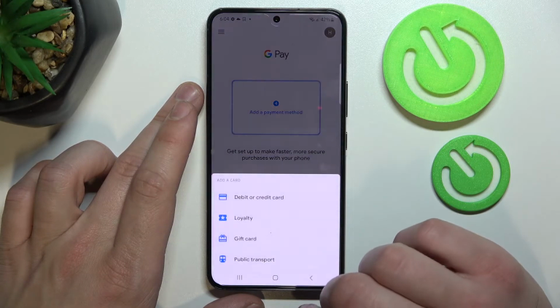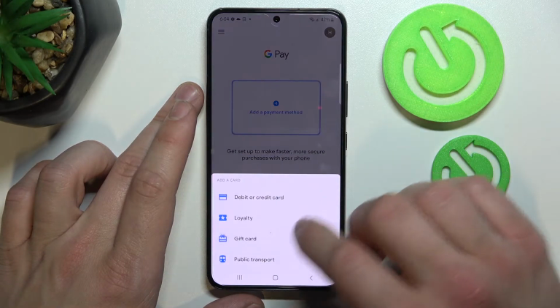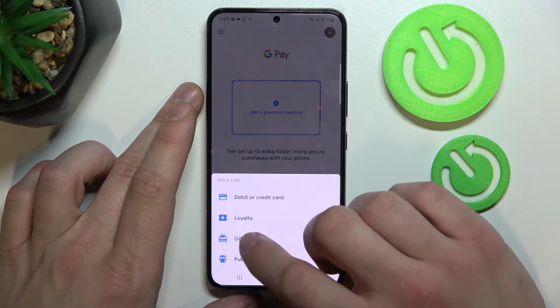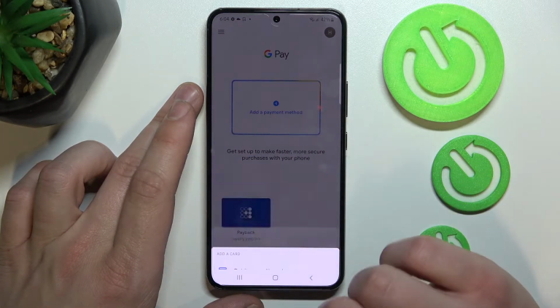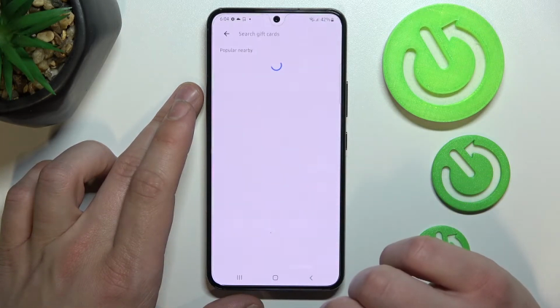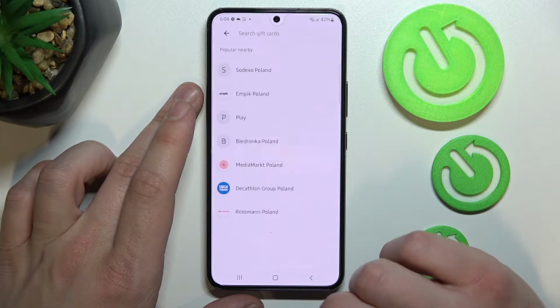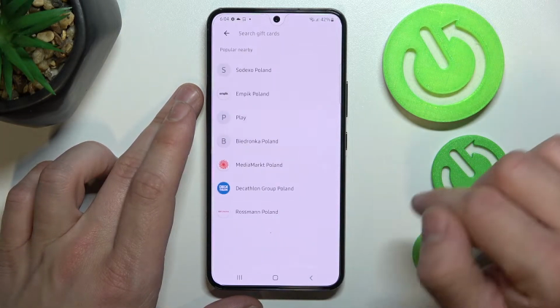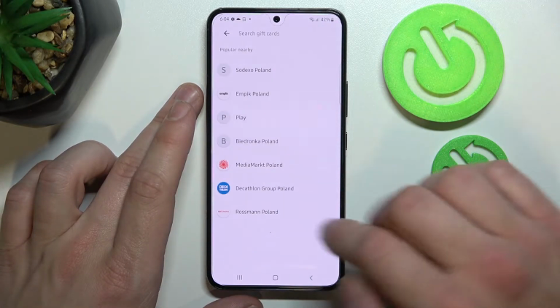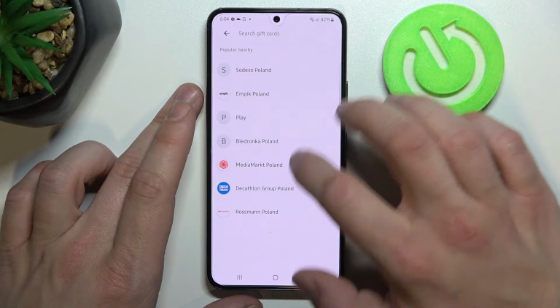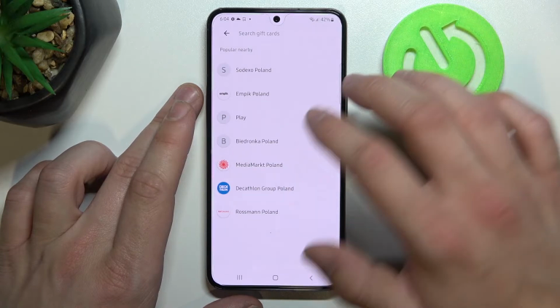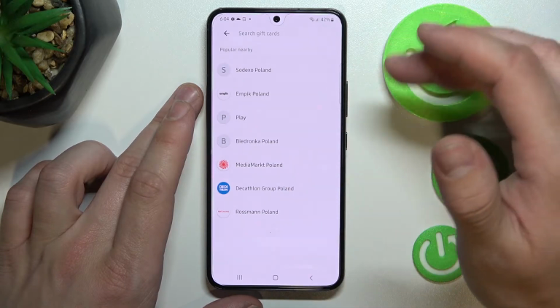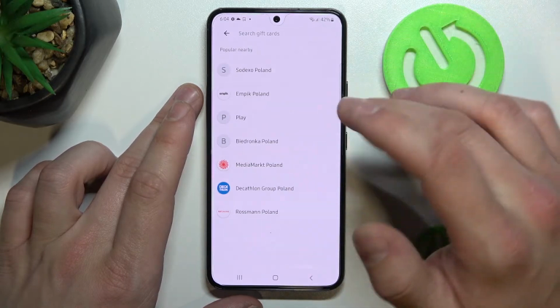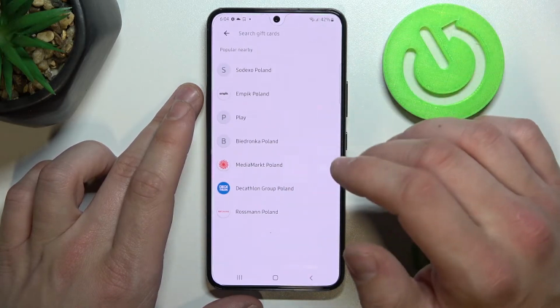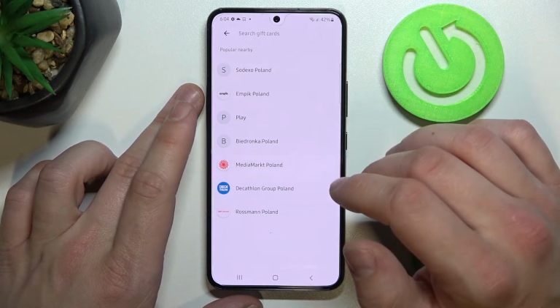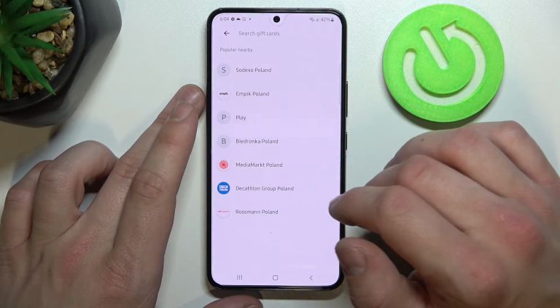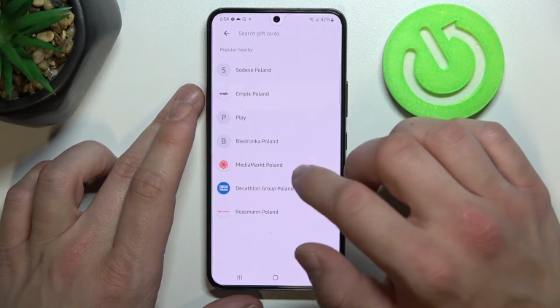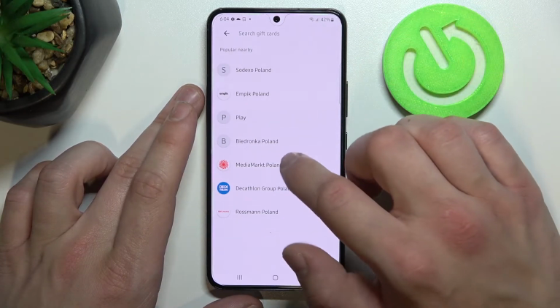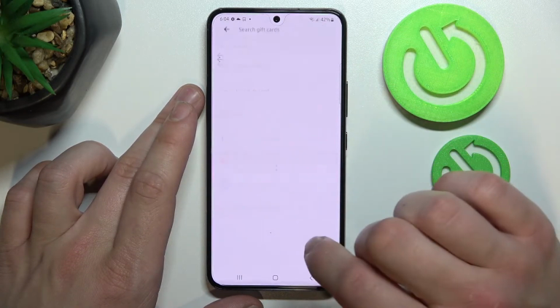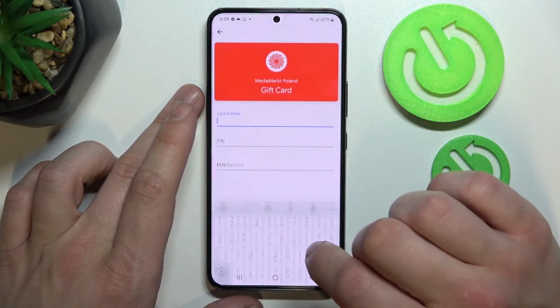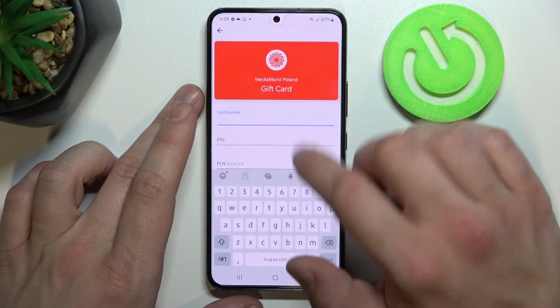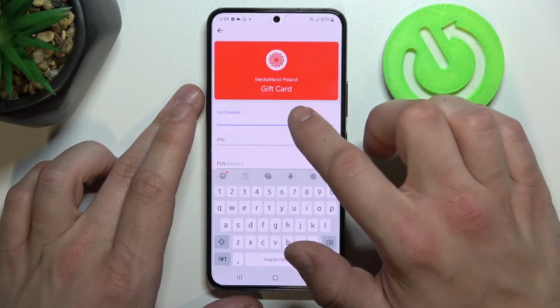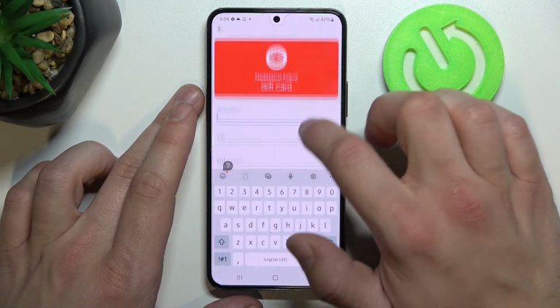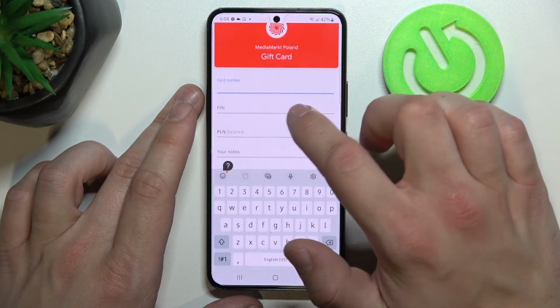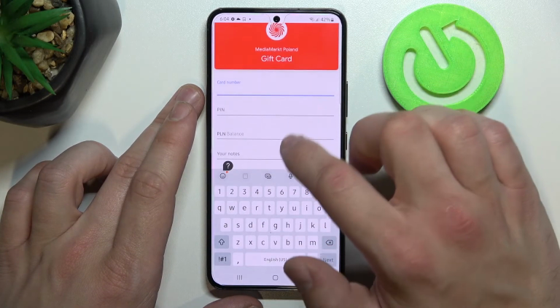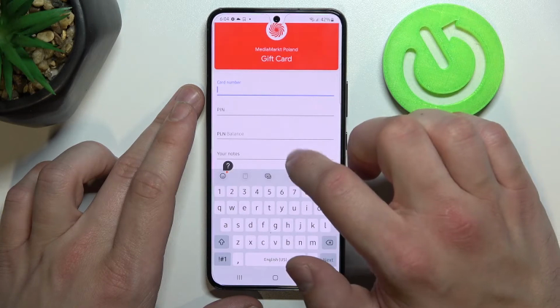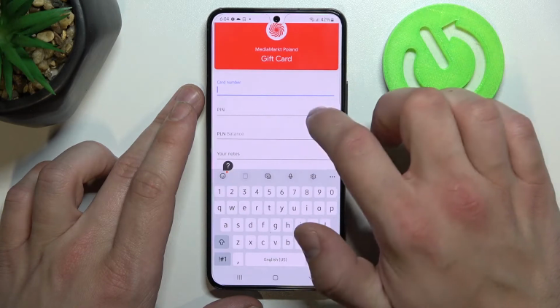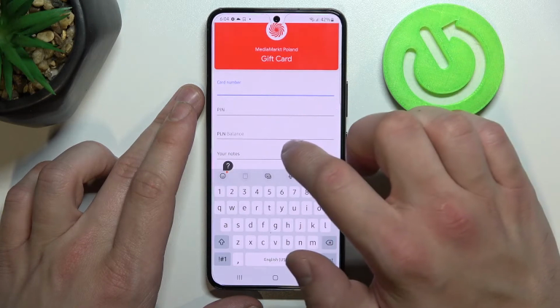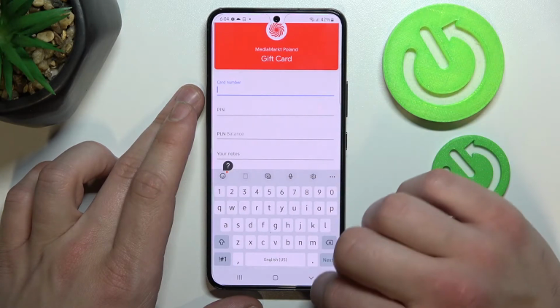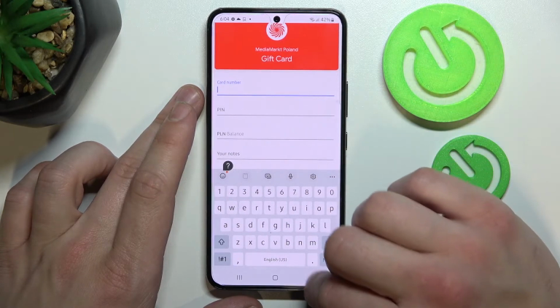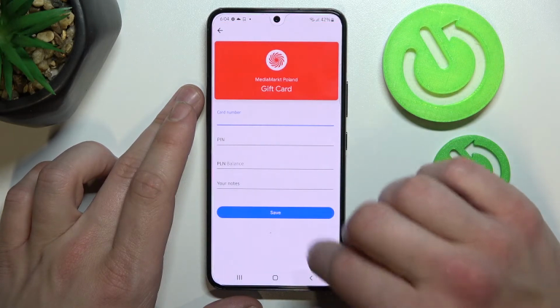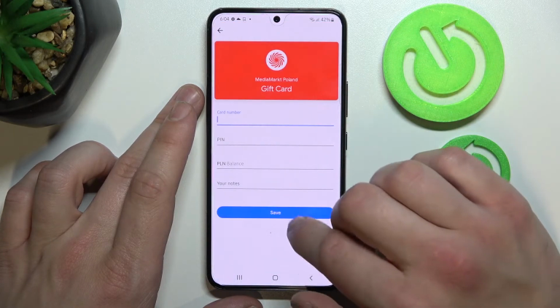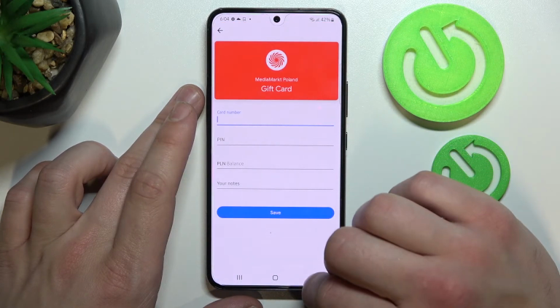Then we can go to gift card and, similar to loyalty card, select a shop. Enter the card number, pin, balance, your notes, and tap save.